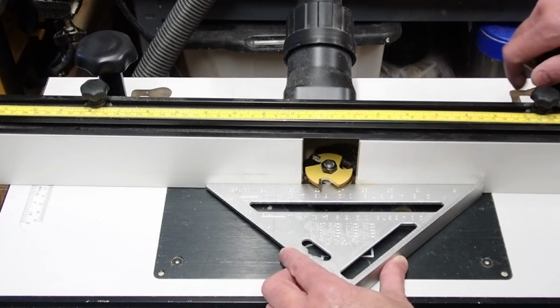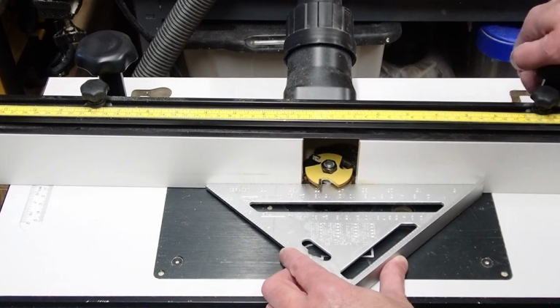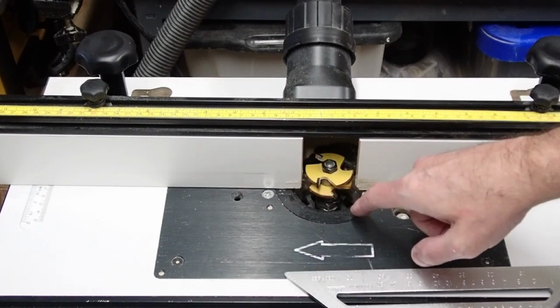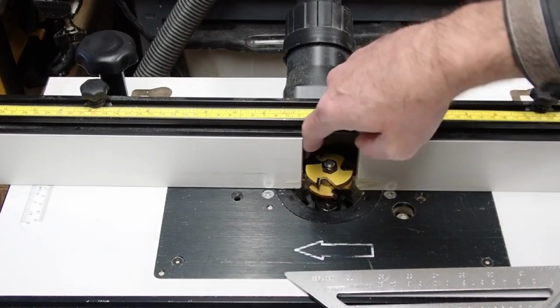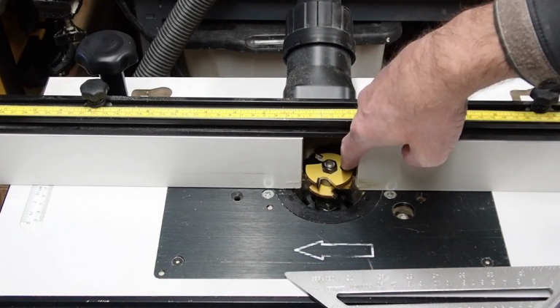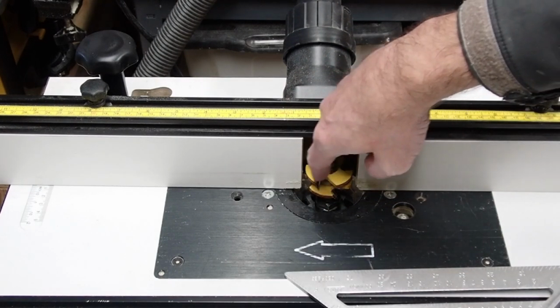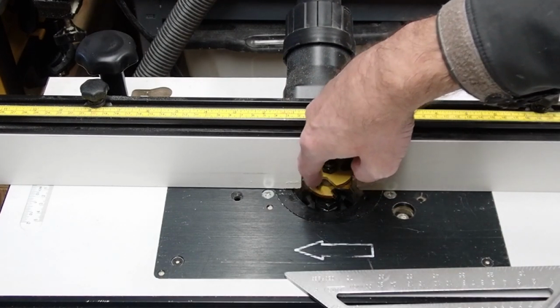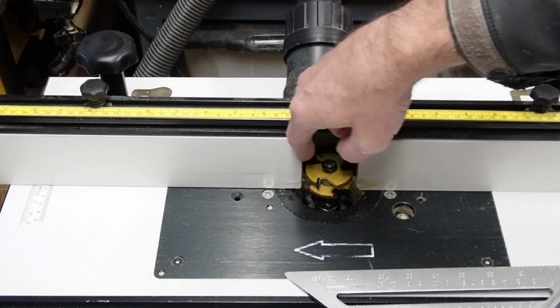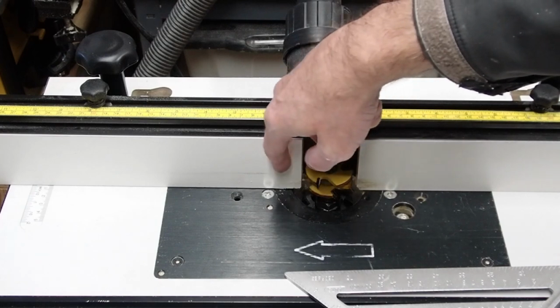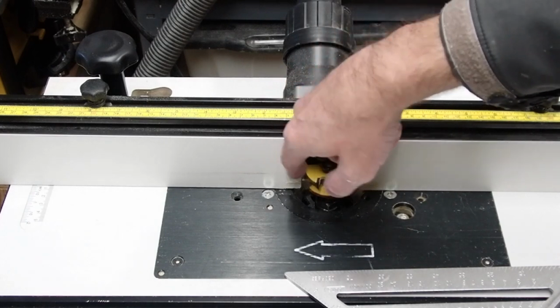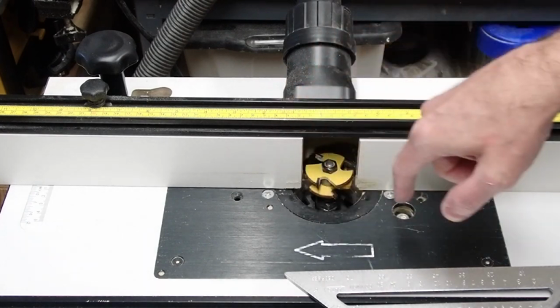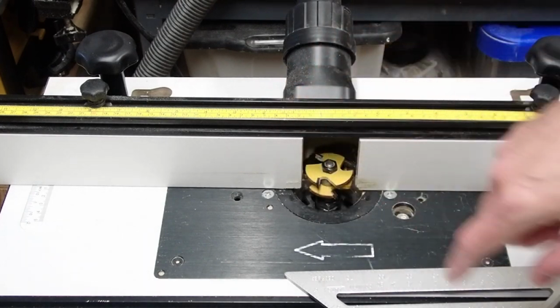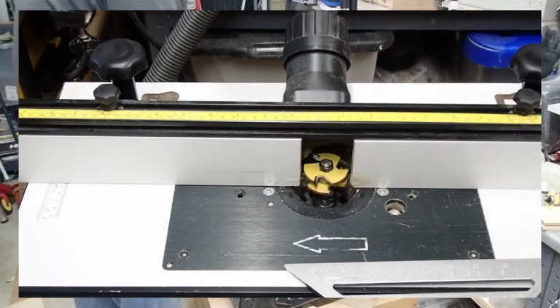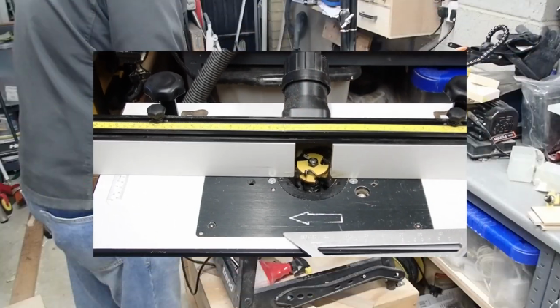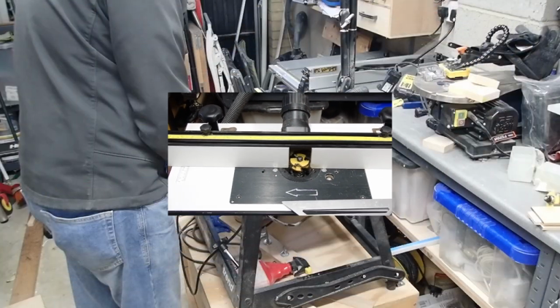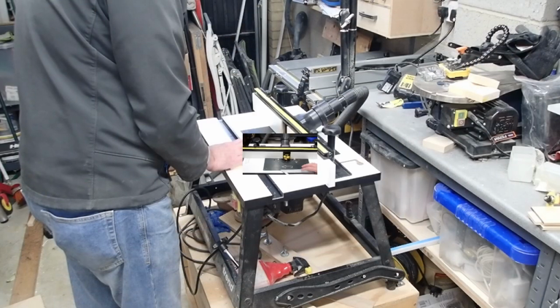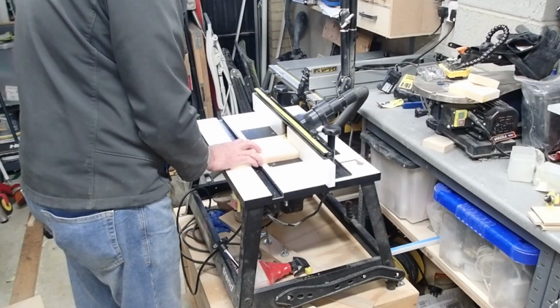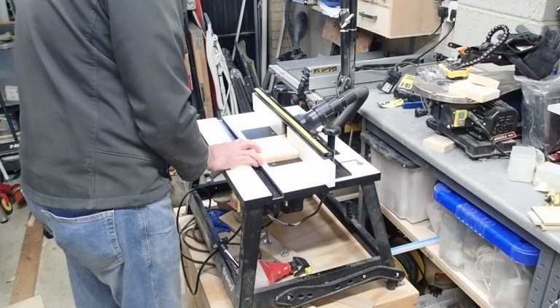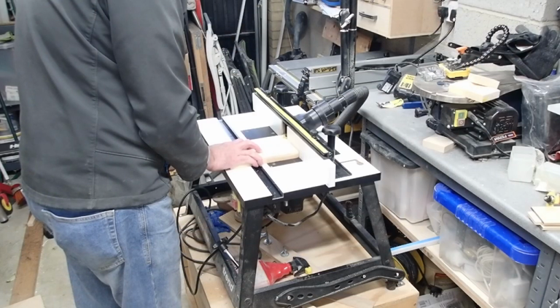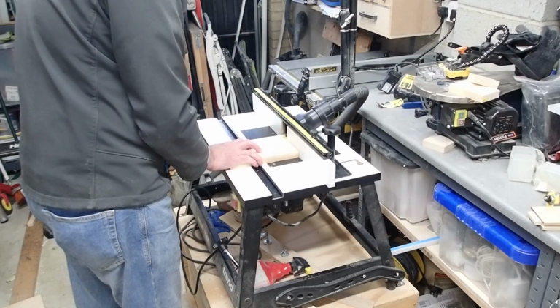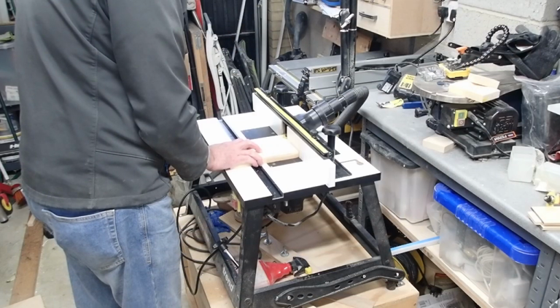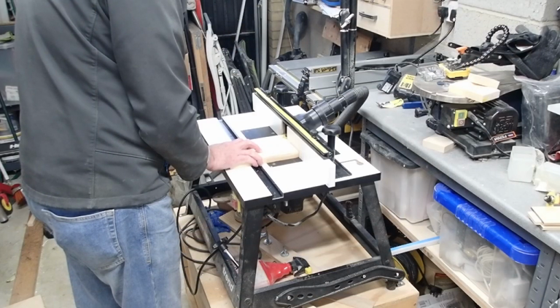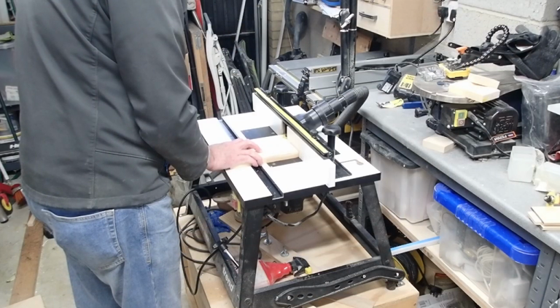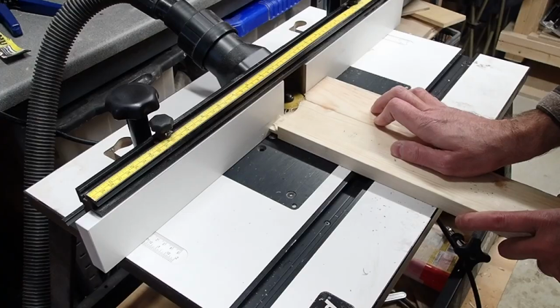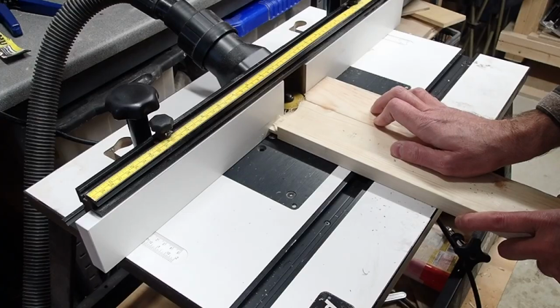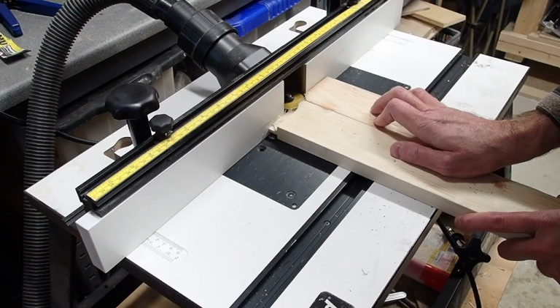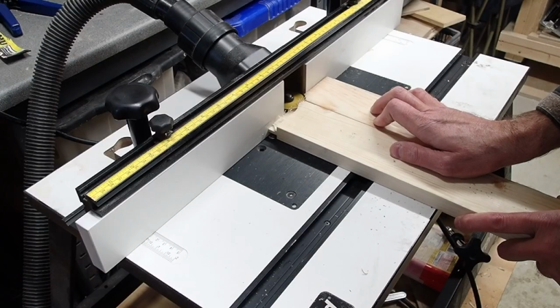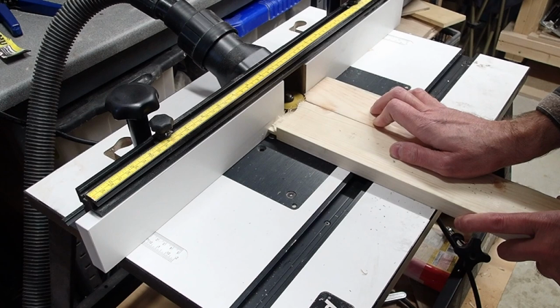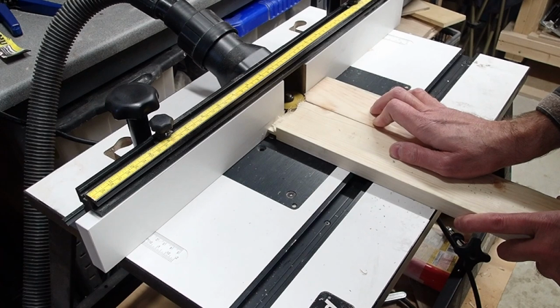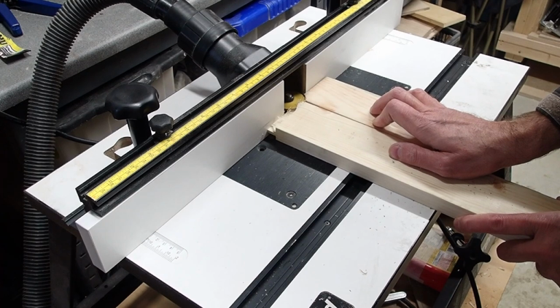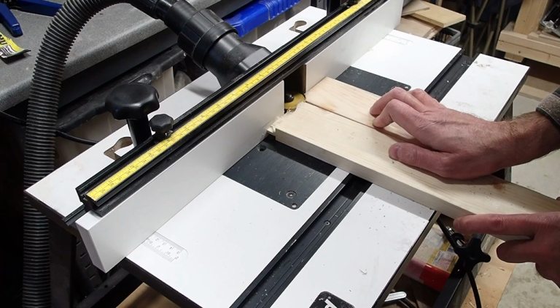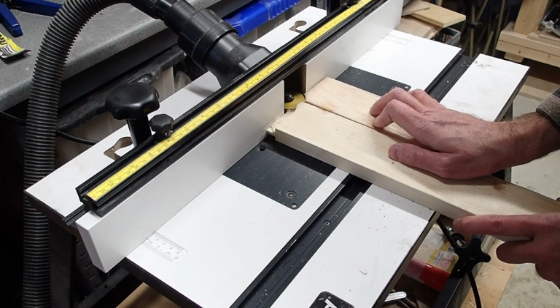Make sure you've got enough clearance, otherwise you're going to be eating your fence. Use a piece of scrap so the board goes through squarely and there's no chip out.